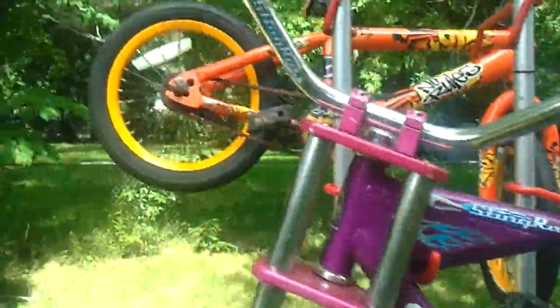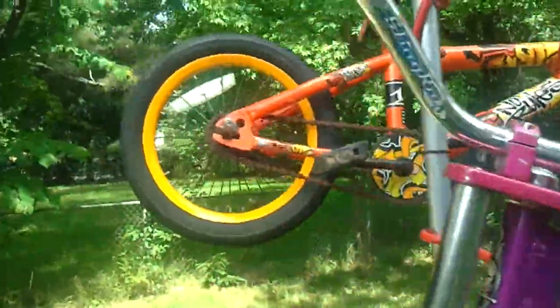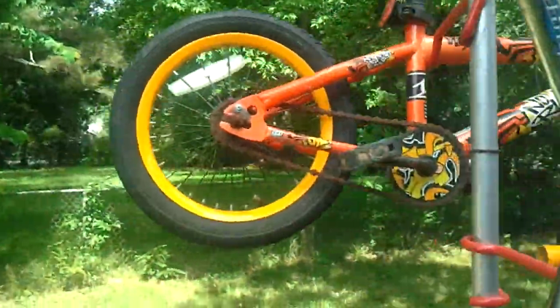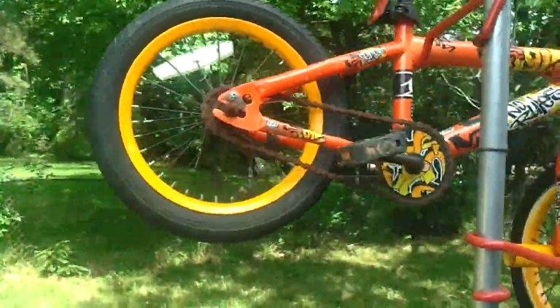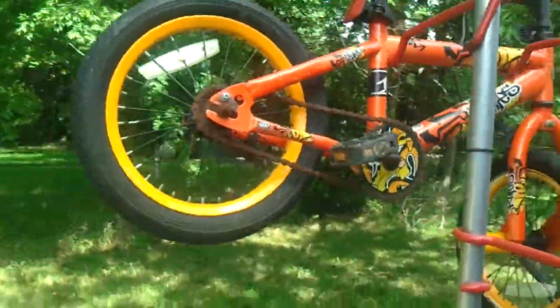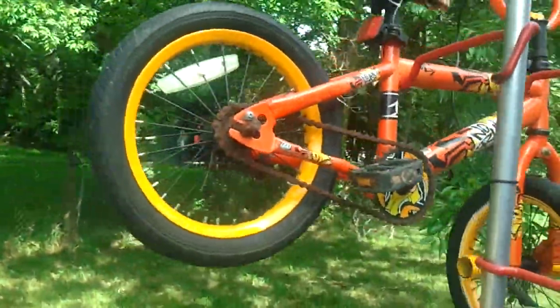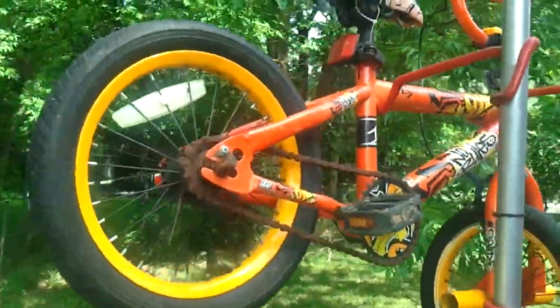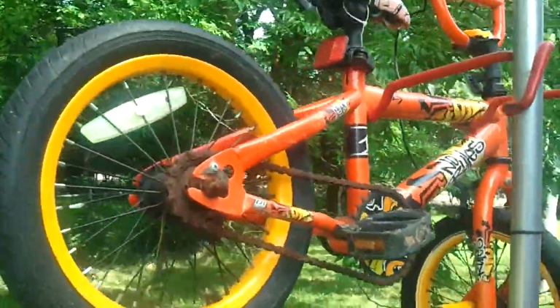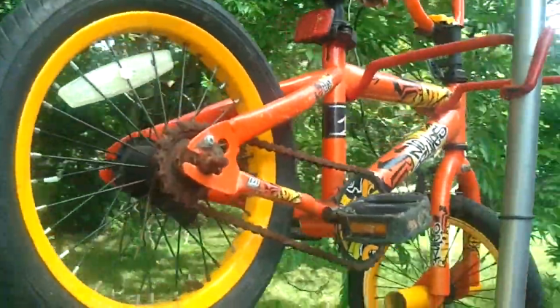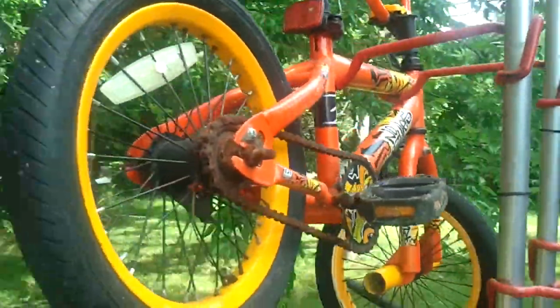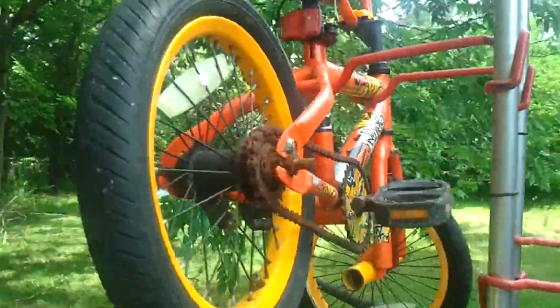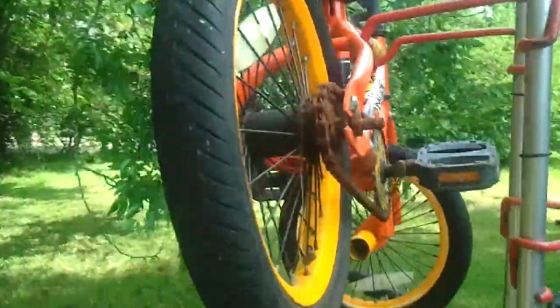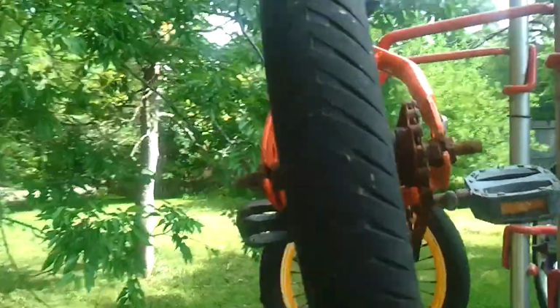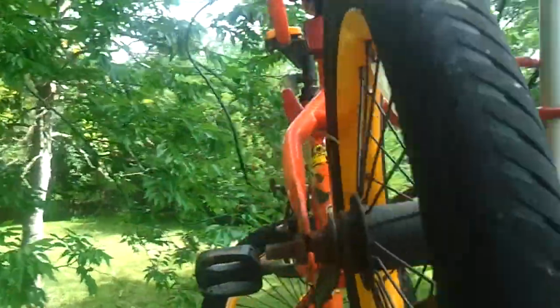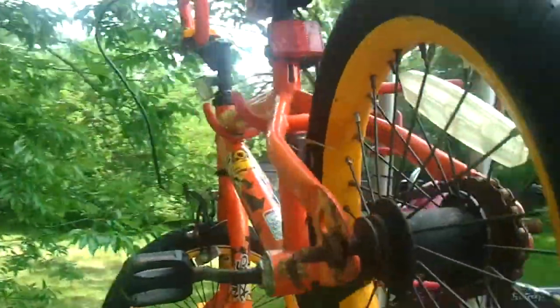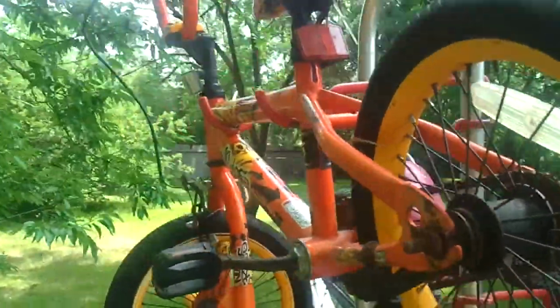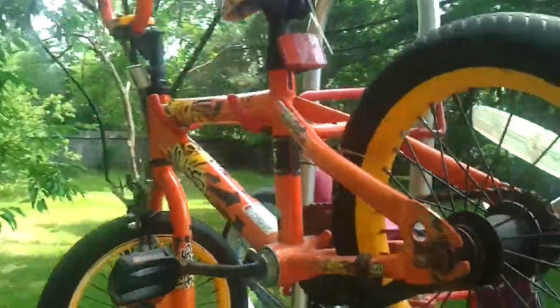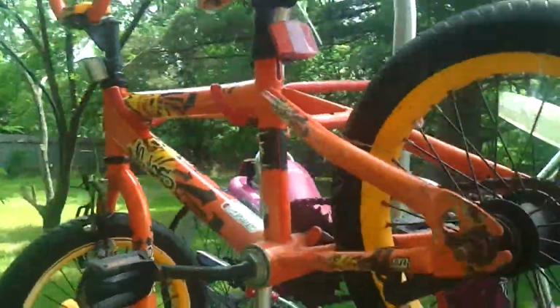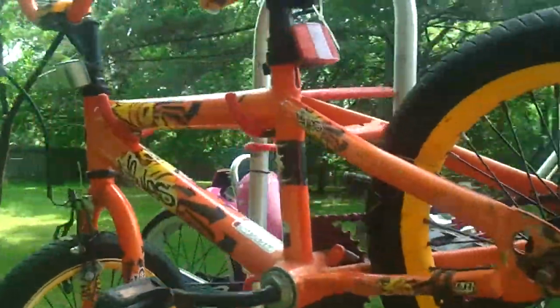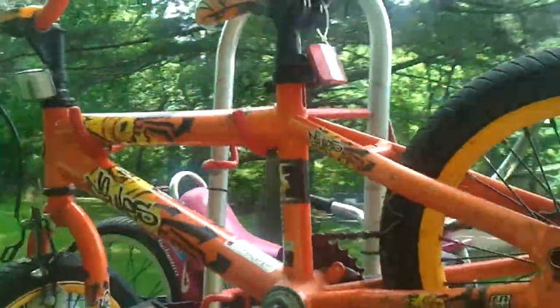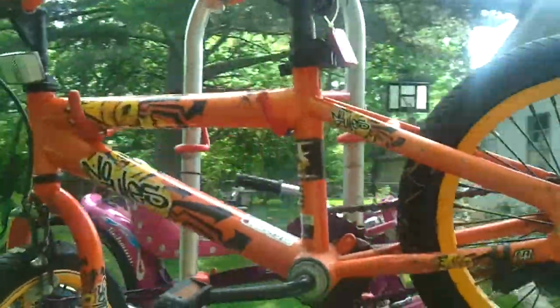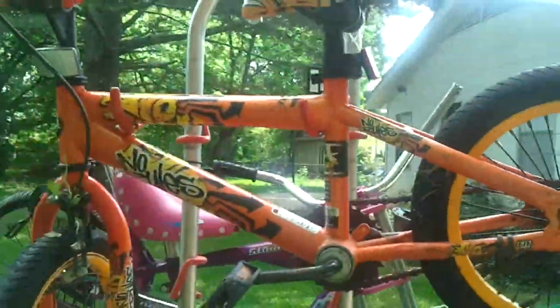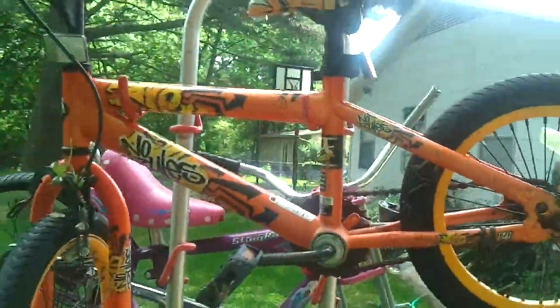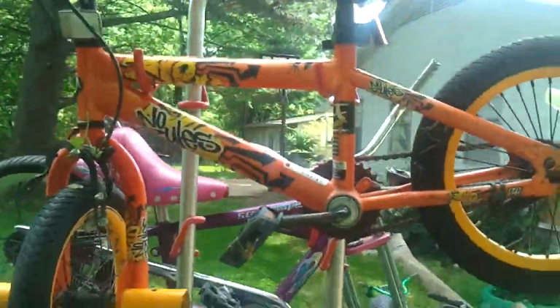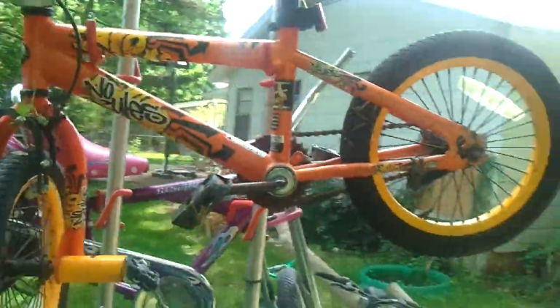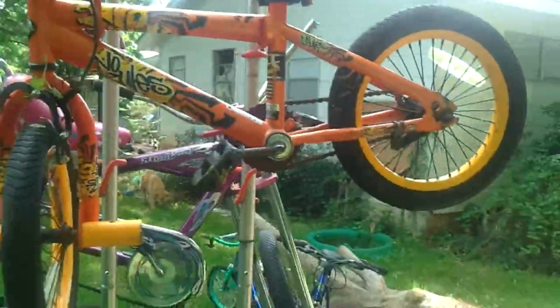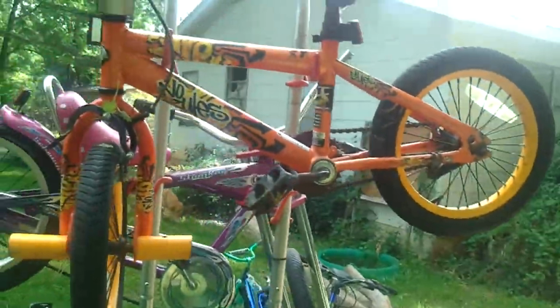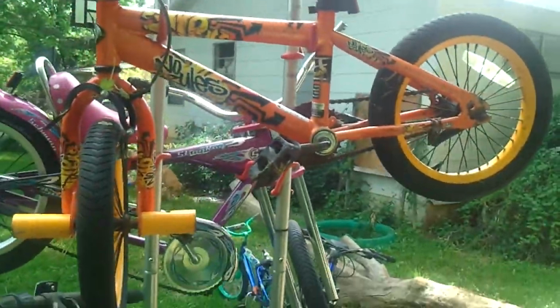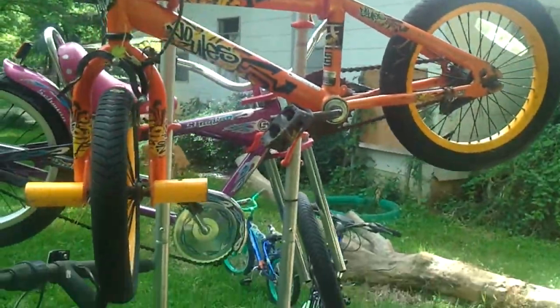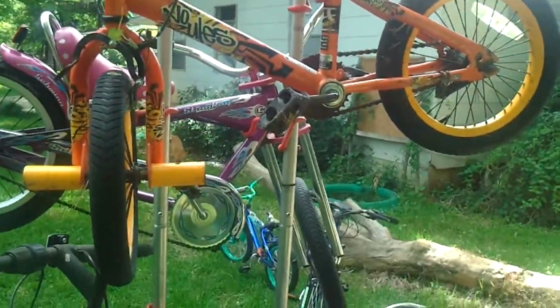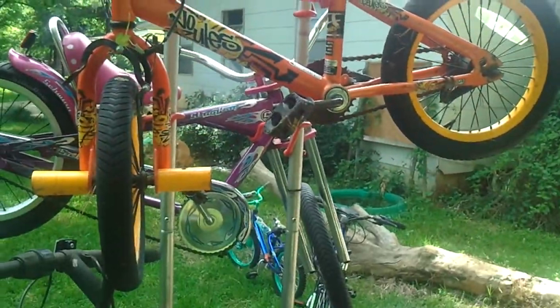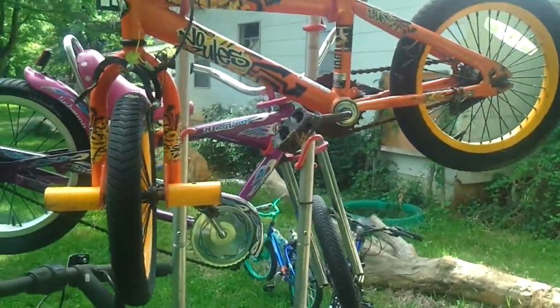I believe this little 12-inch No Rules — this little orange thing here — is rideable. It's a 12-inch little kid's bike.